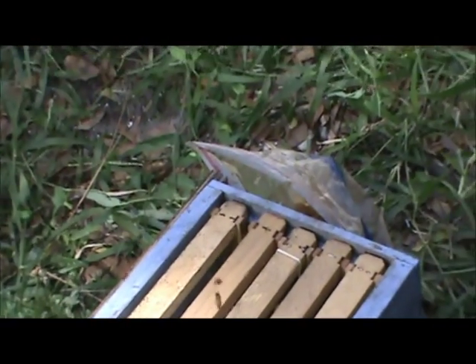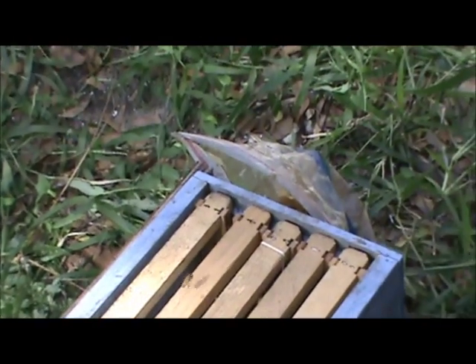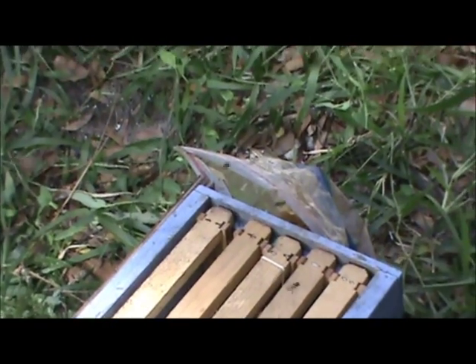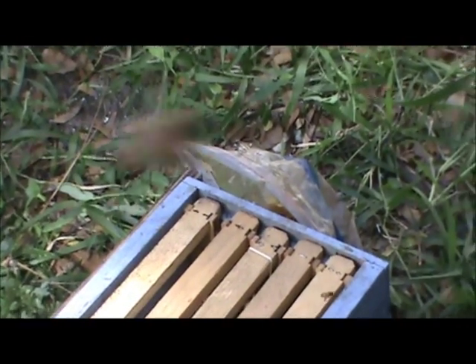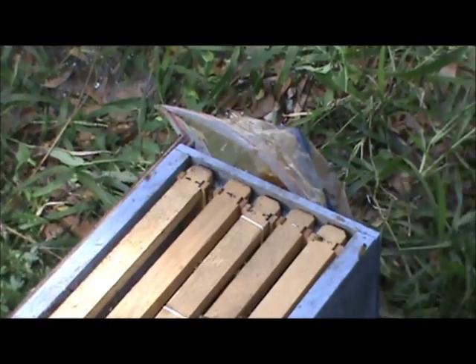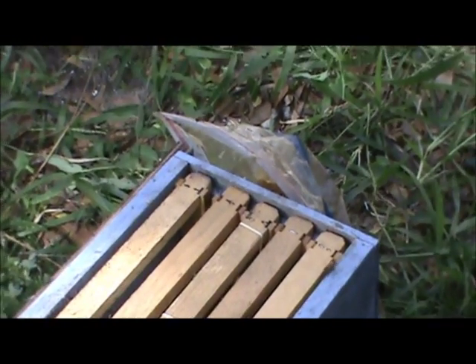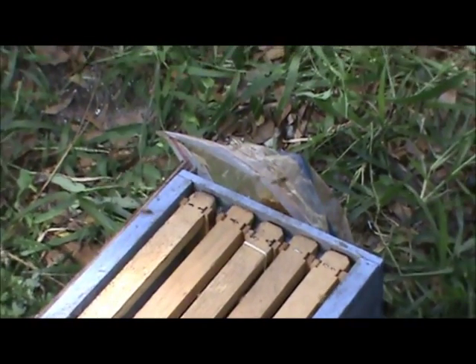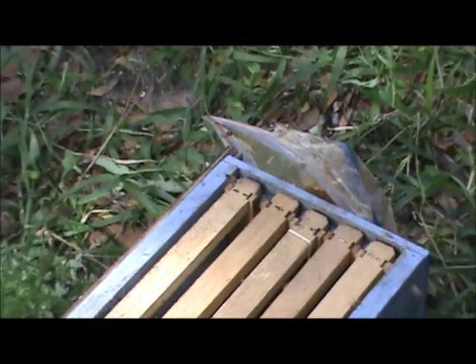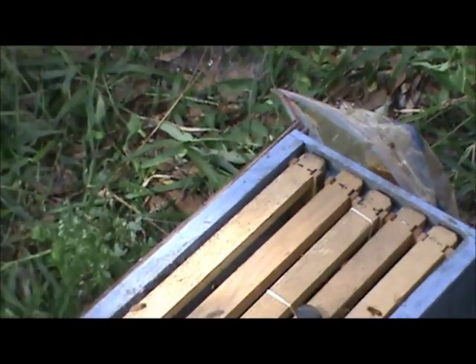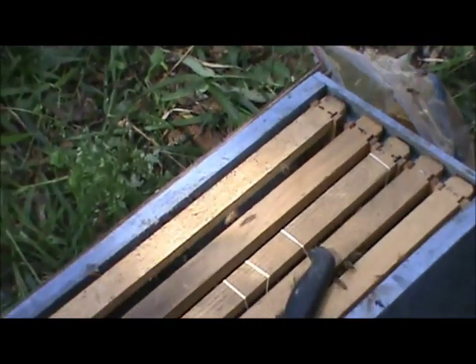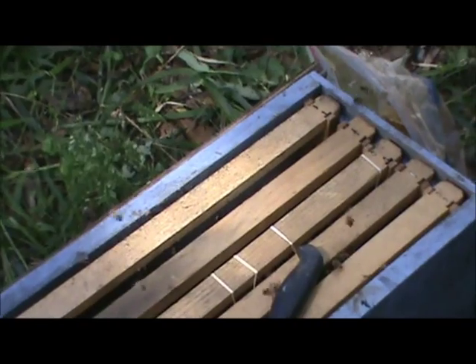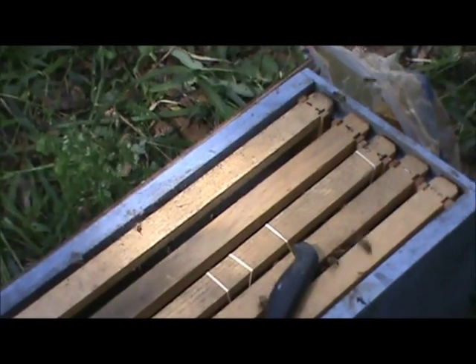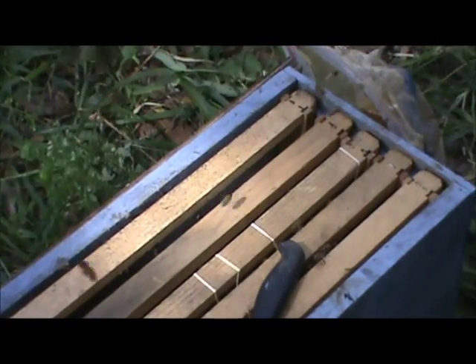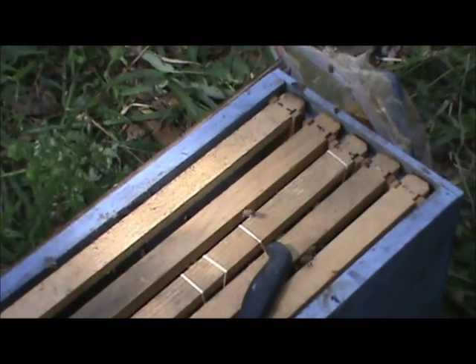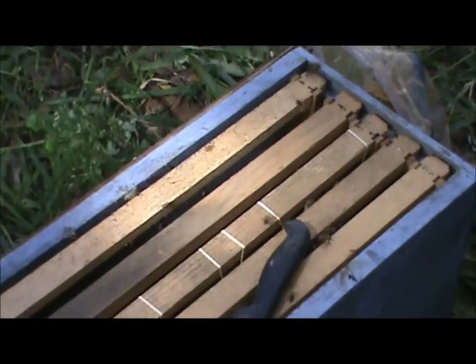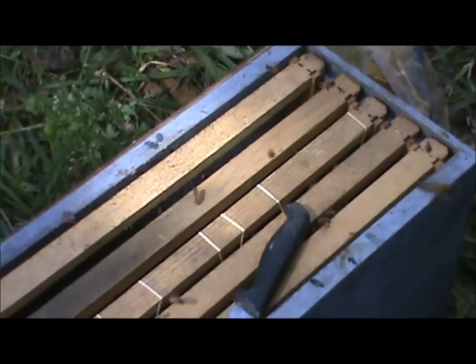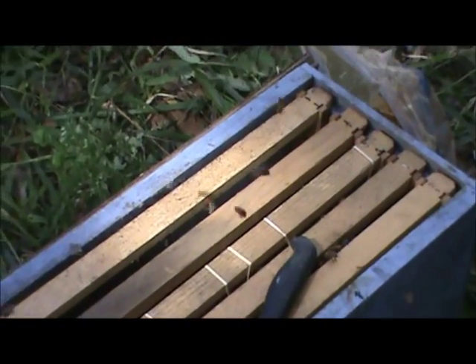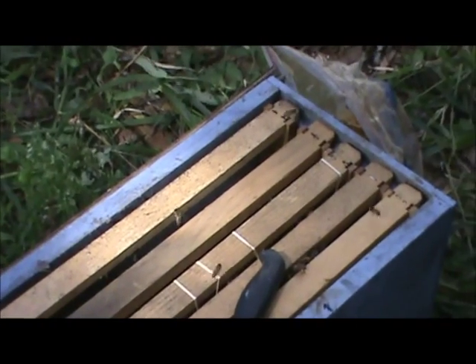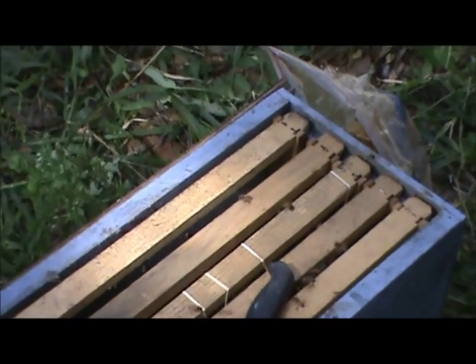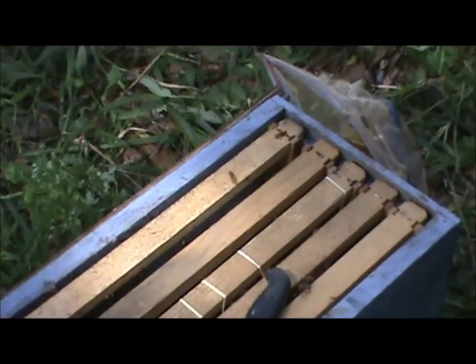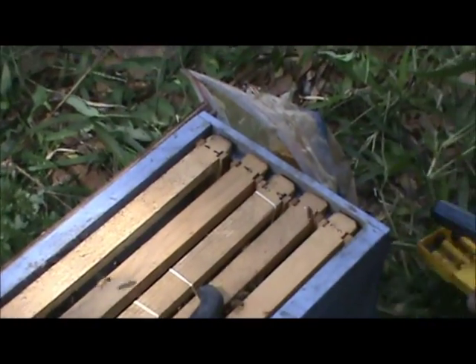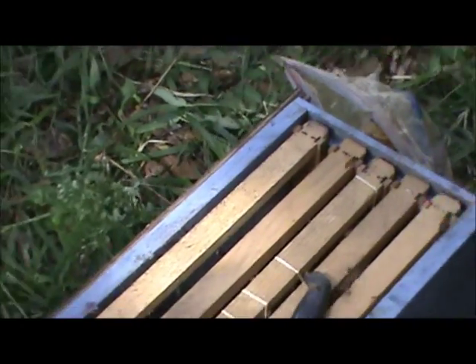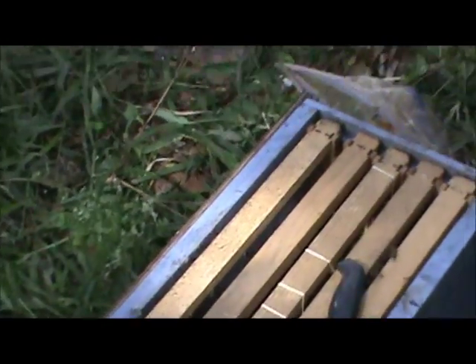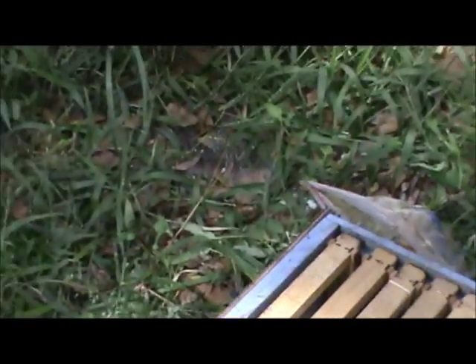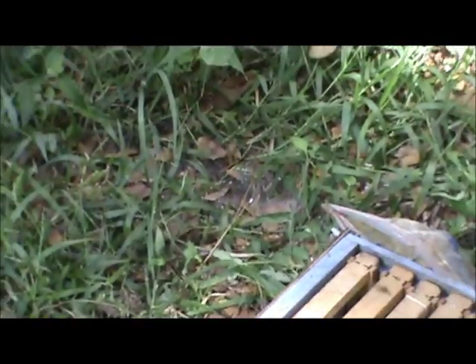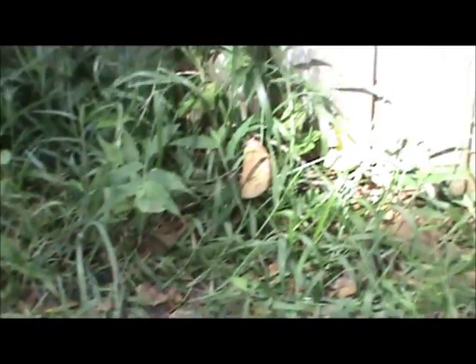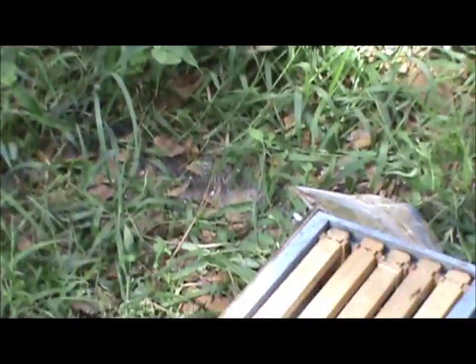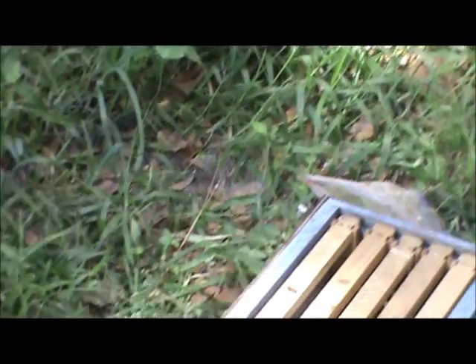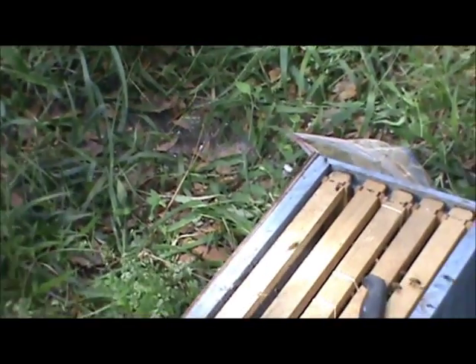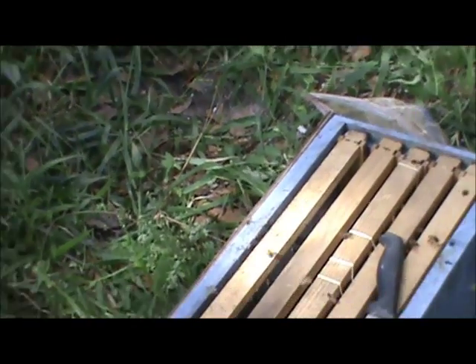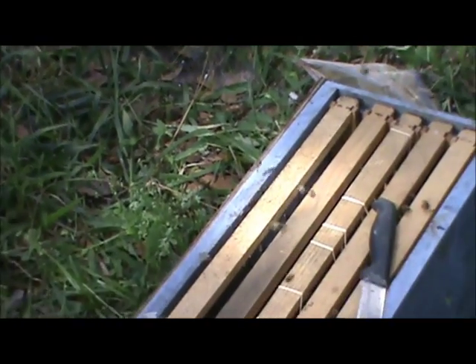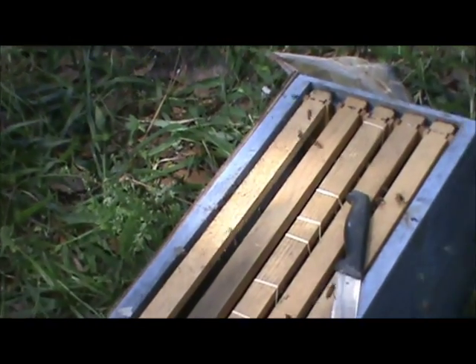You want to just shake that? You want me to put the box up there and then you can shake that? We can just let them crawl over. You want to put the box up there next to them with the entrance pointing out?